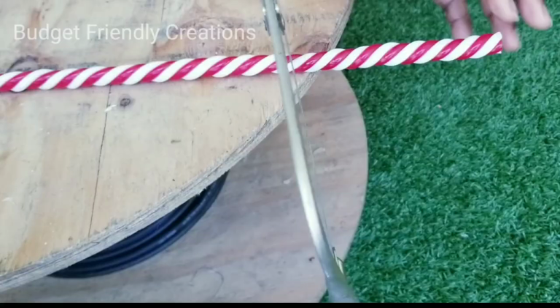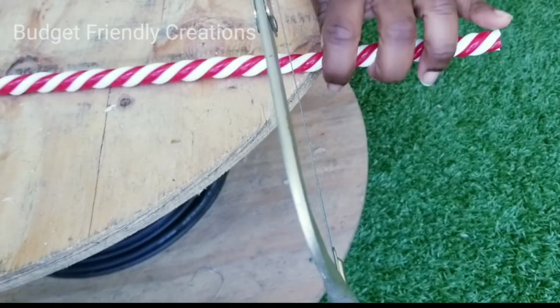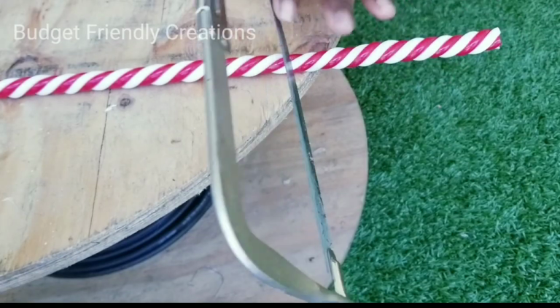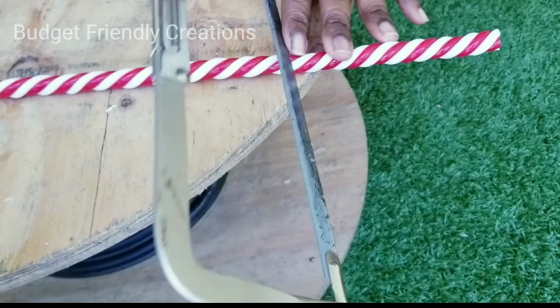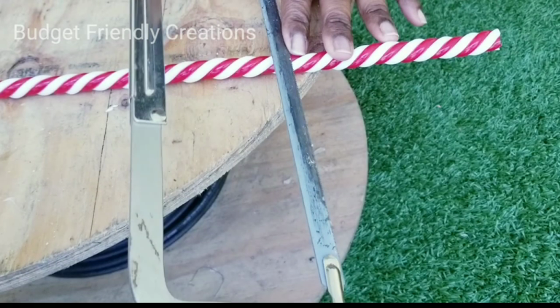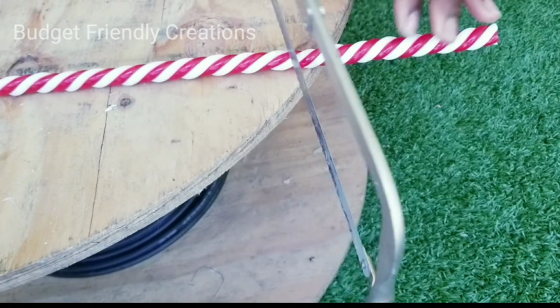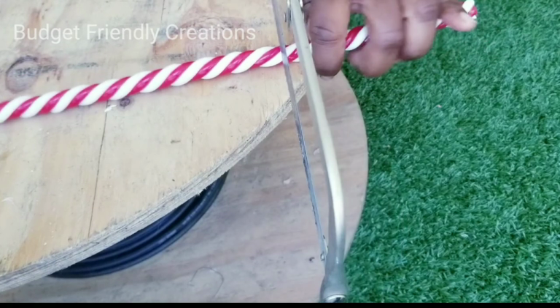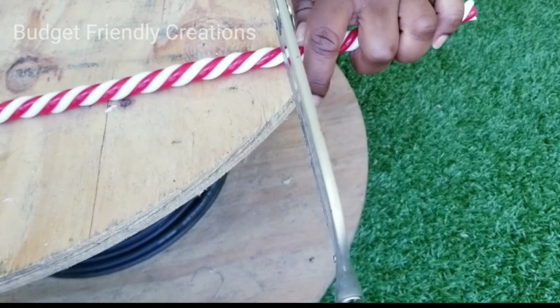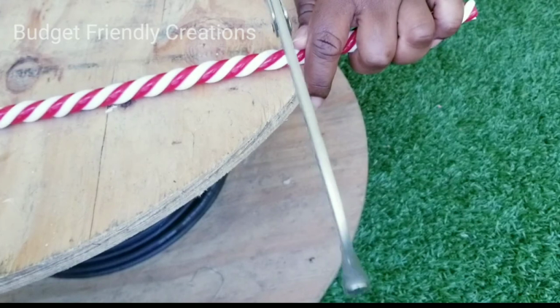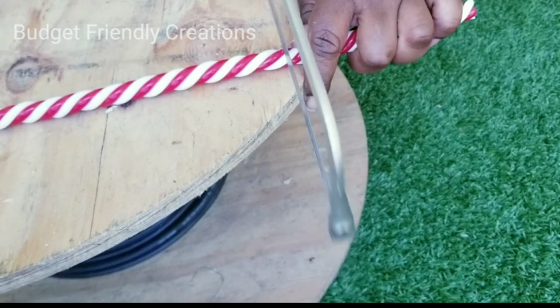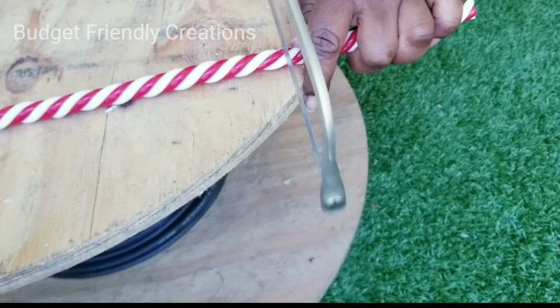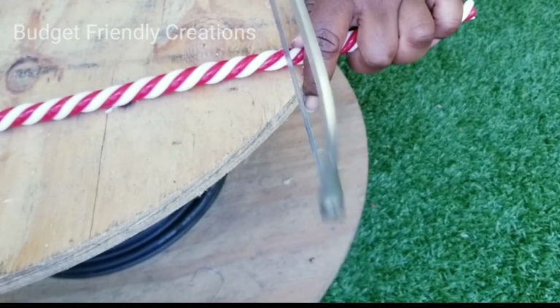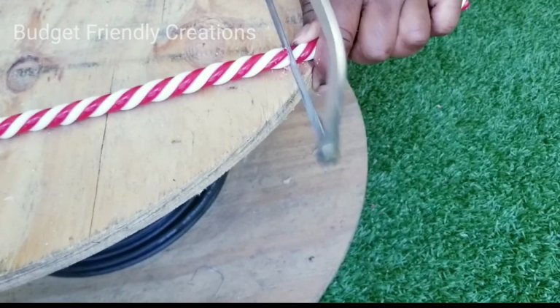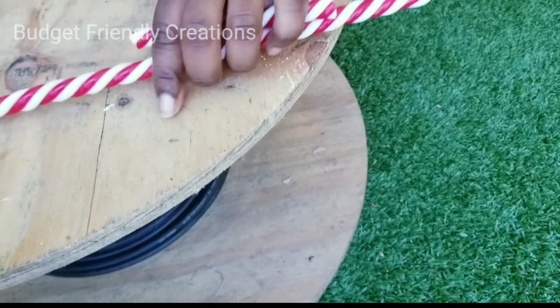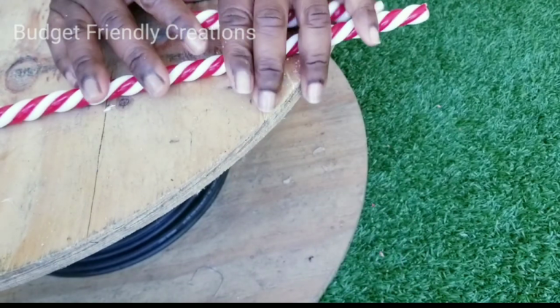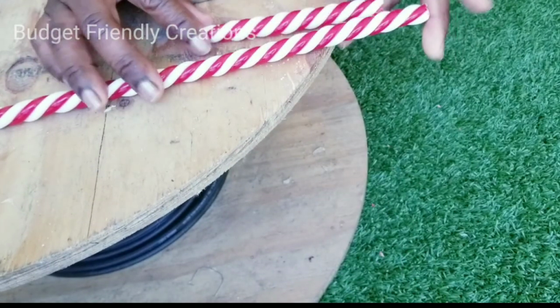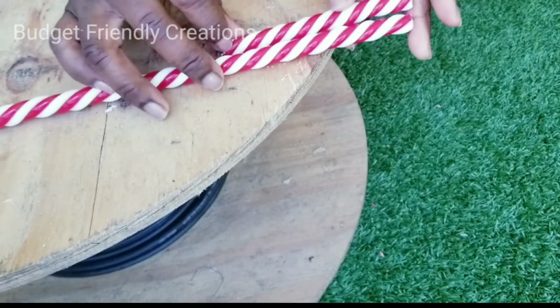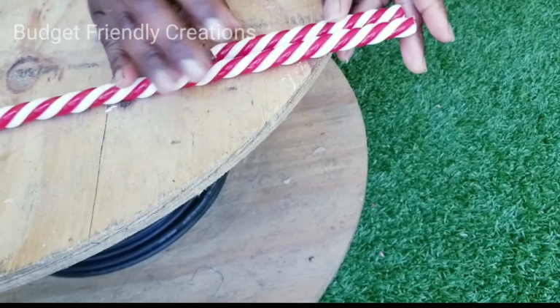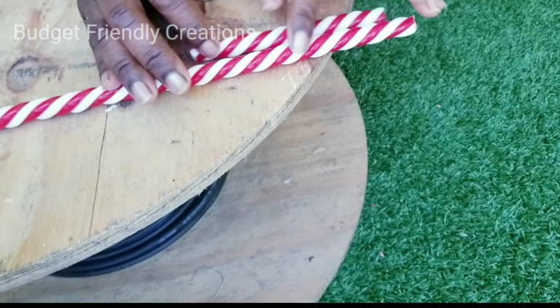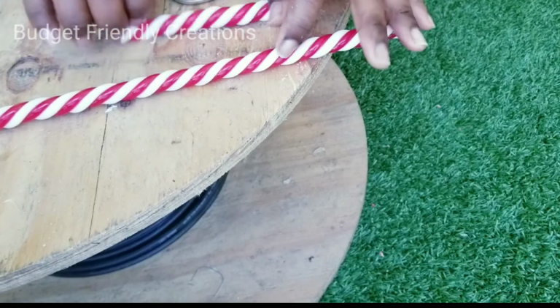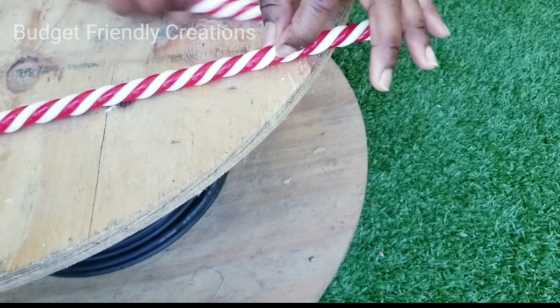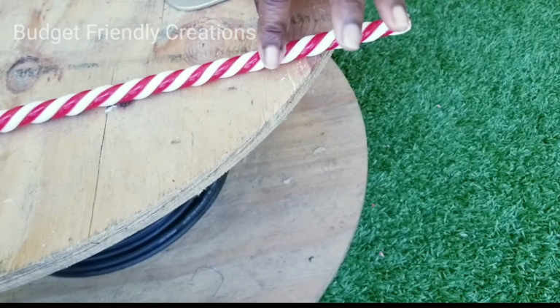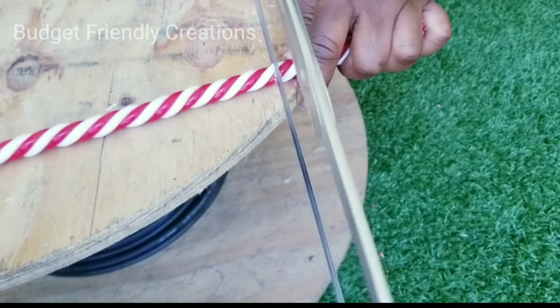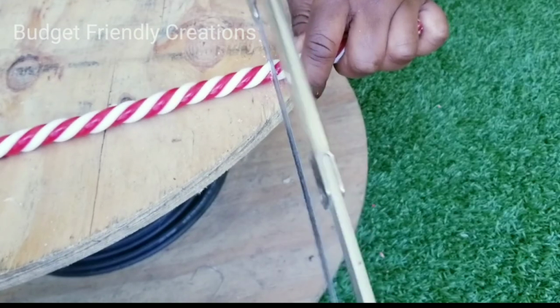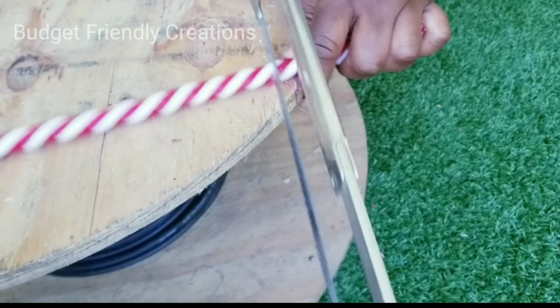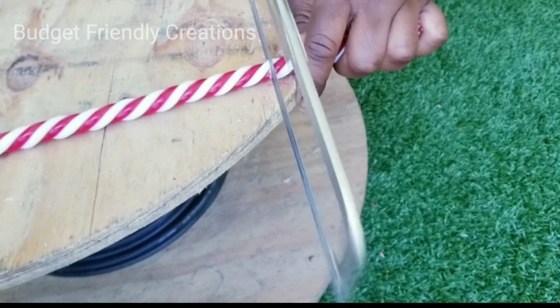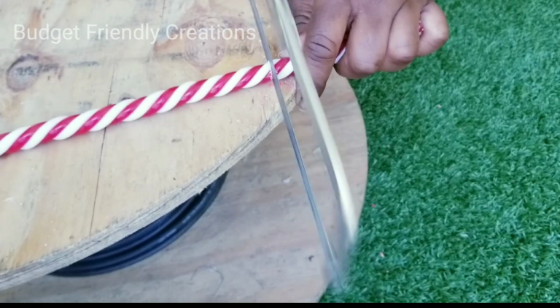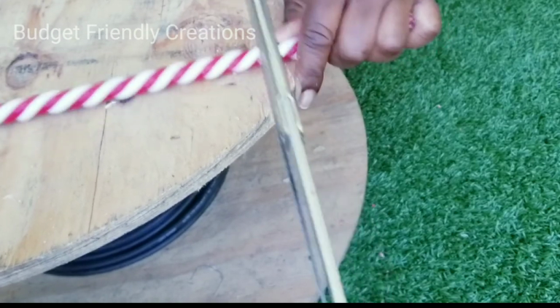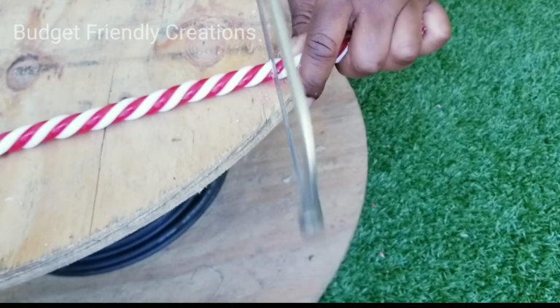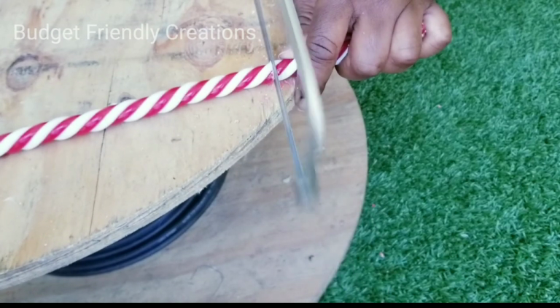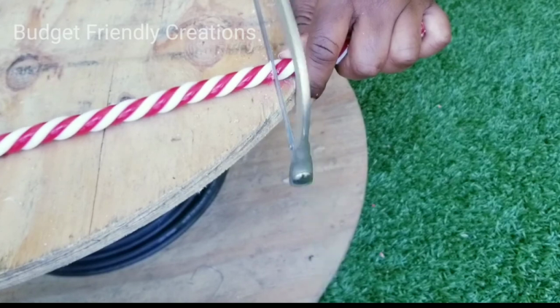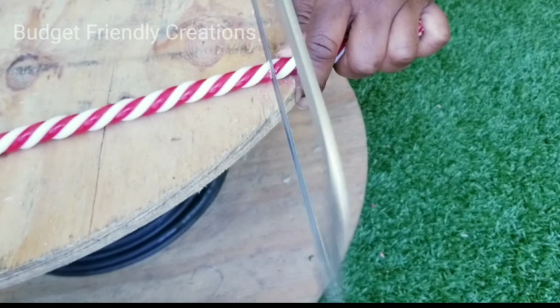I used my exacto blade to cut my candy cane to size, and for each size I made a pair. You can cut them whatever size you would like — I cut mine between two and a half to four inches, but the larger you cut them, the less squares you'll get from your candy cane.